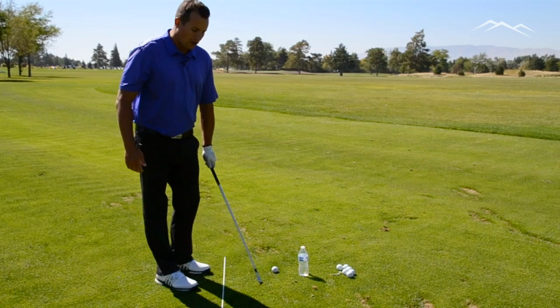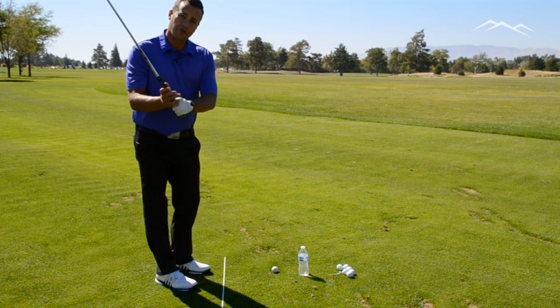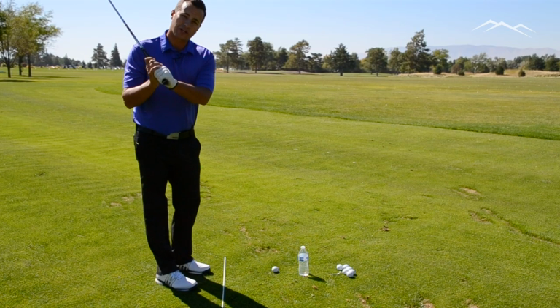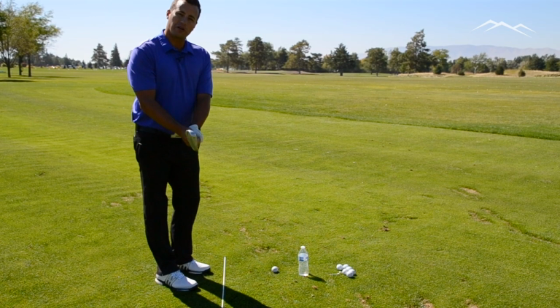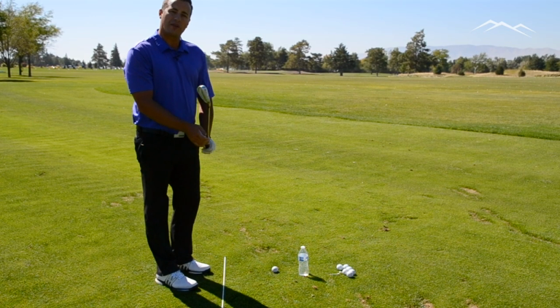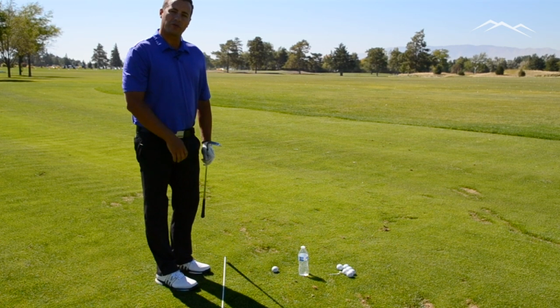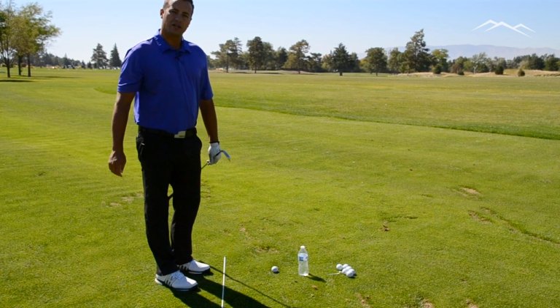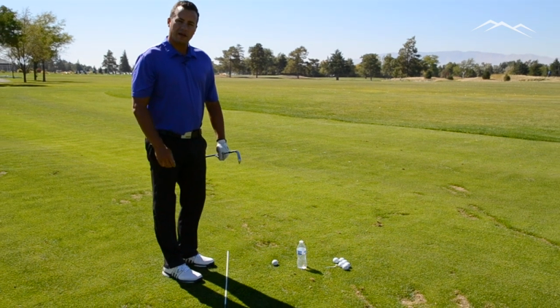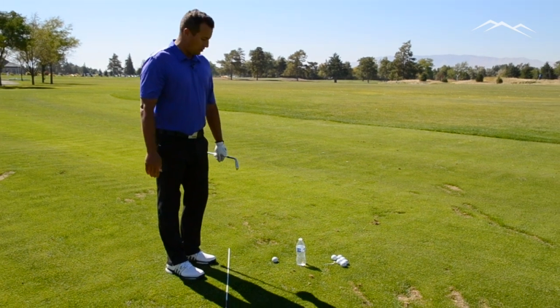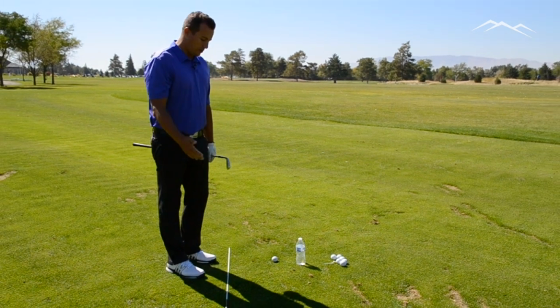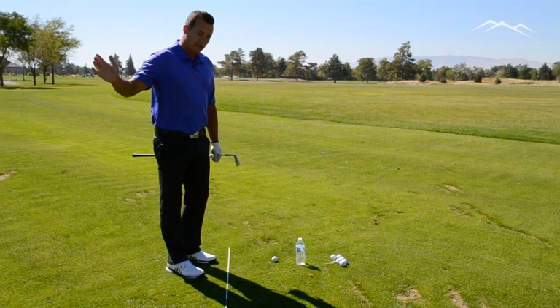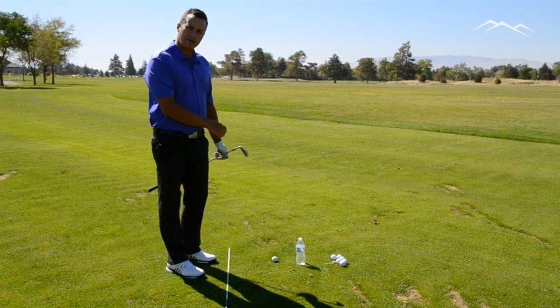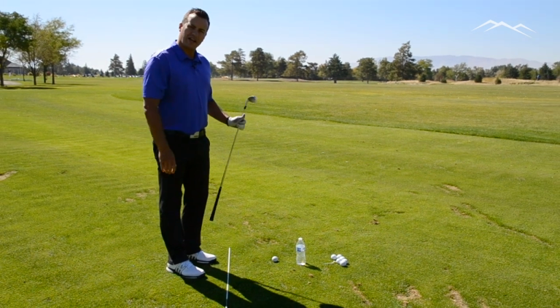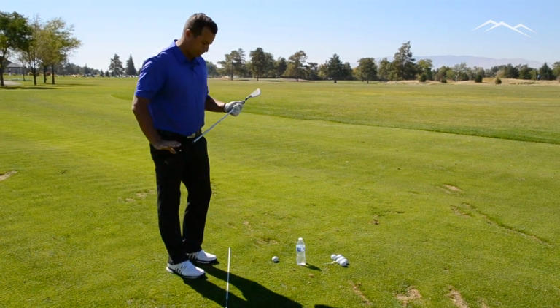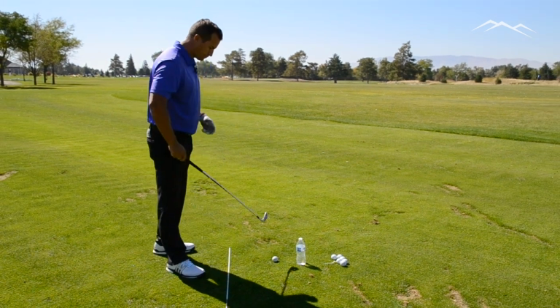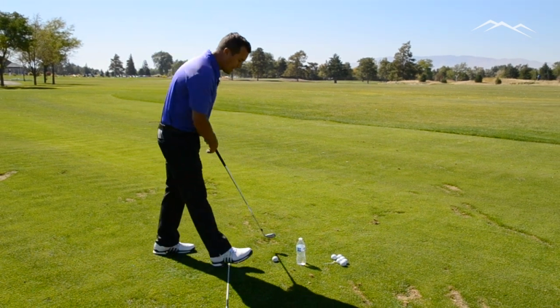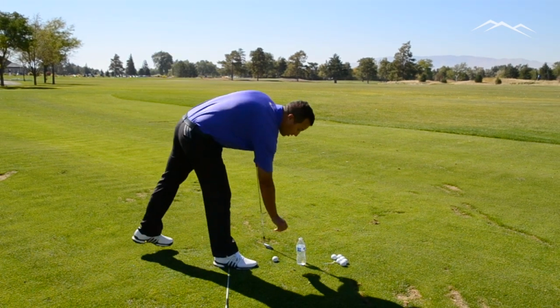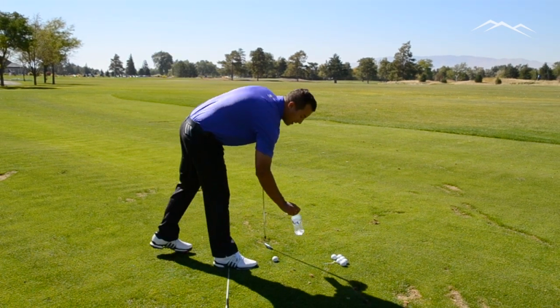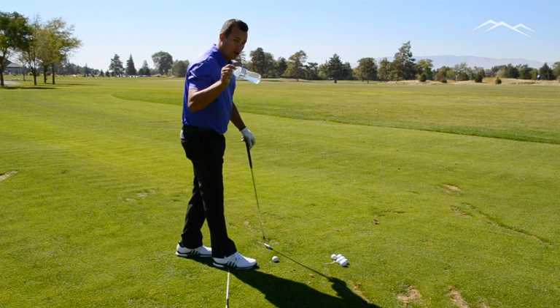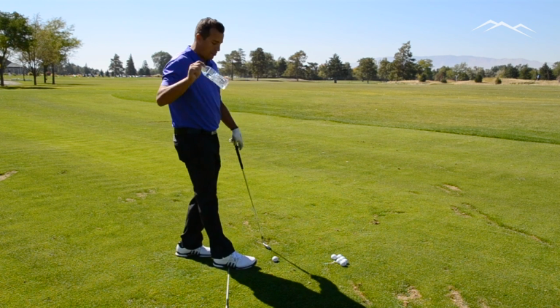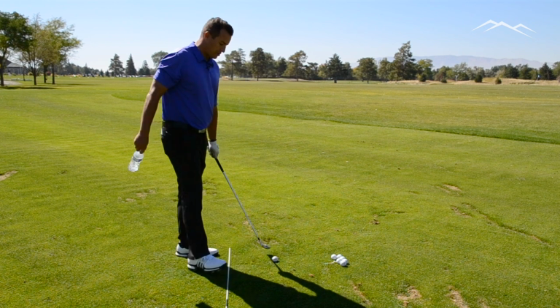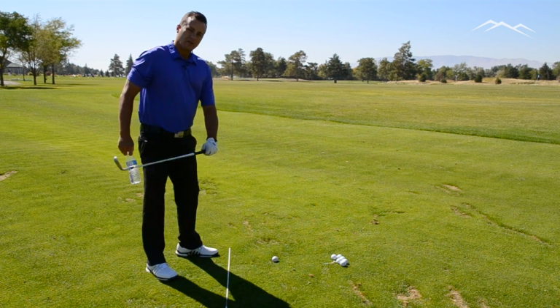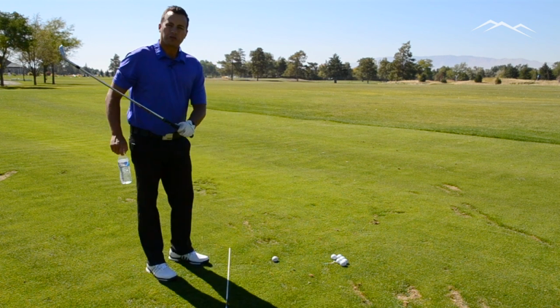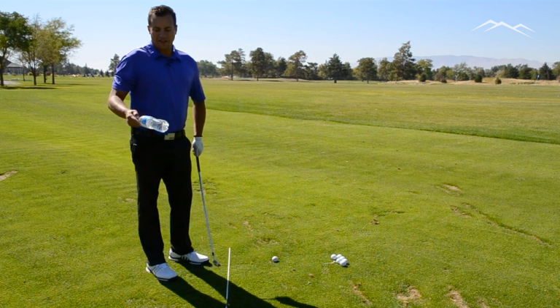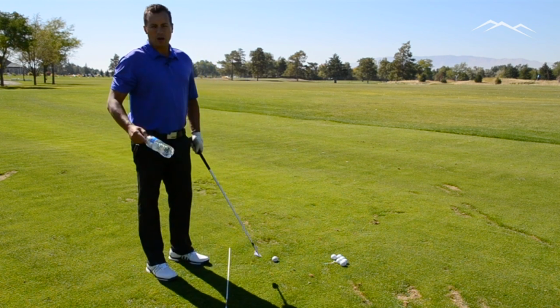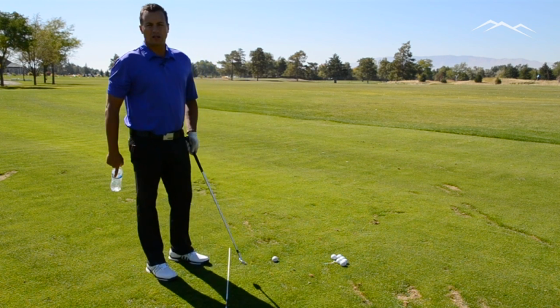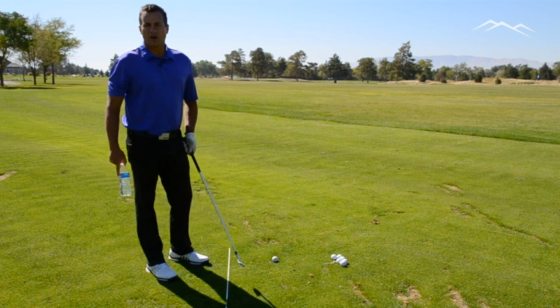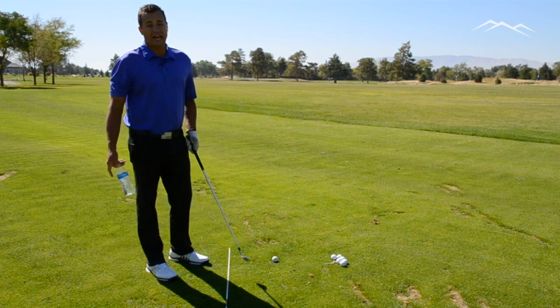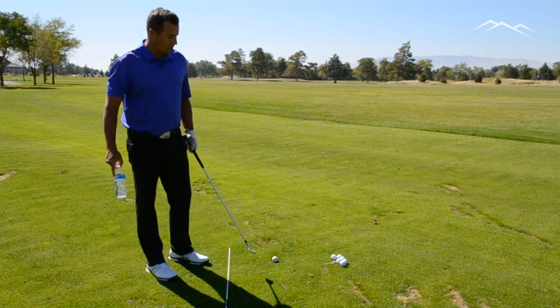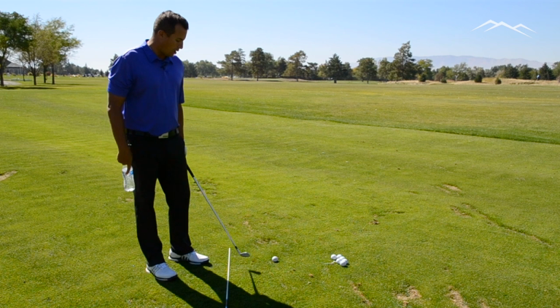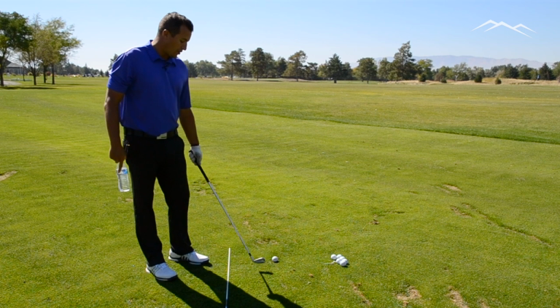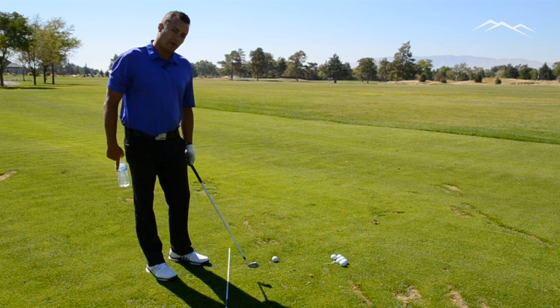So I want to give you a quick drill that you can try on the driving range that will help you hit the ball from the inside out. And it involves a water bottle — you can use anything from a water bottle, a golf tee, a head cover, or another golf ball.